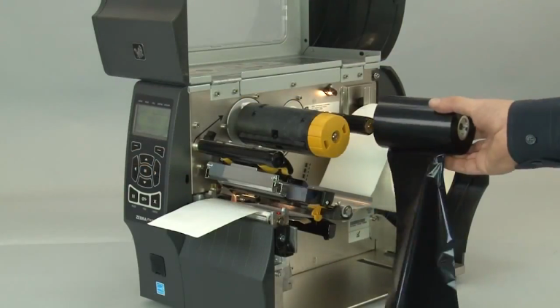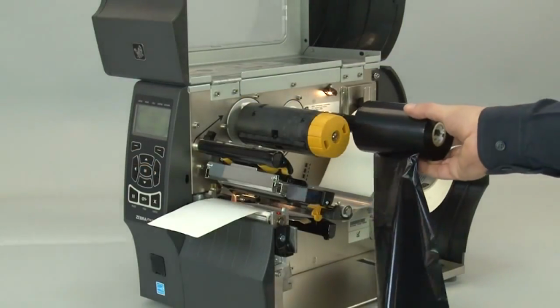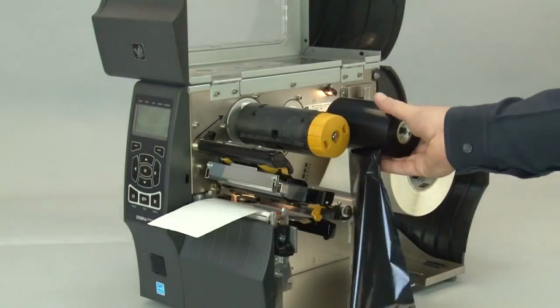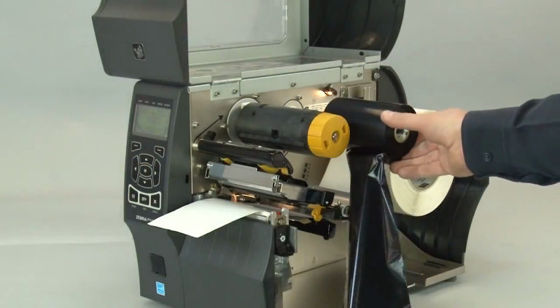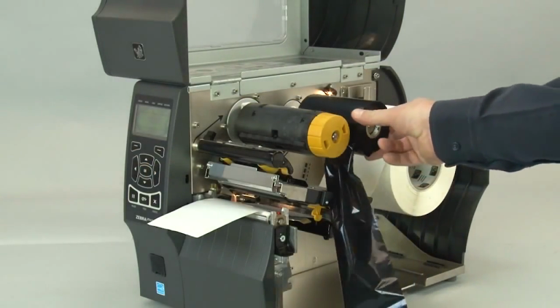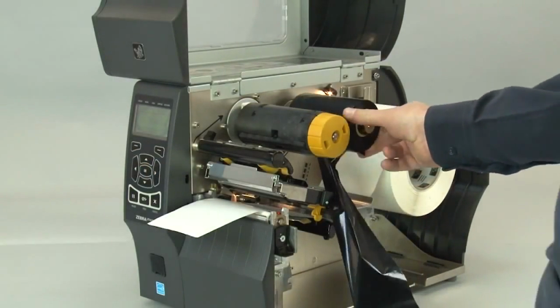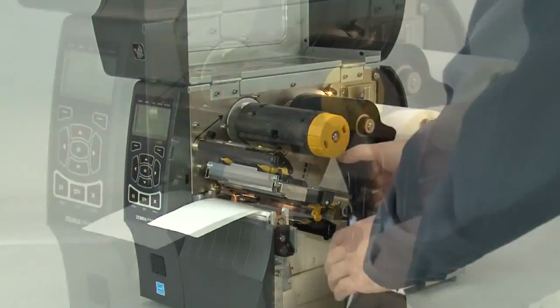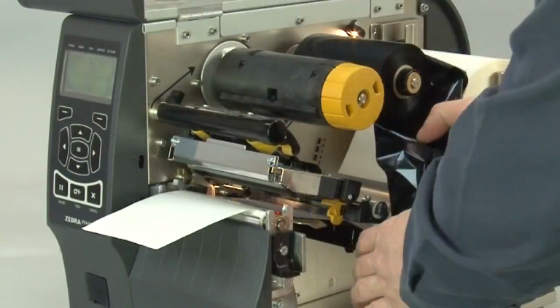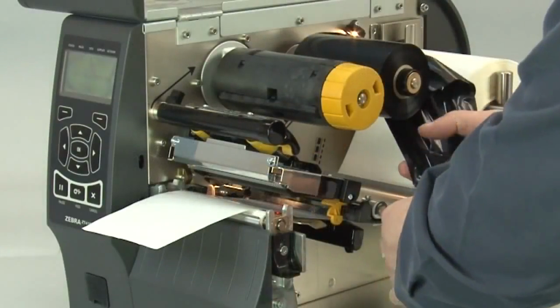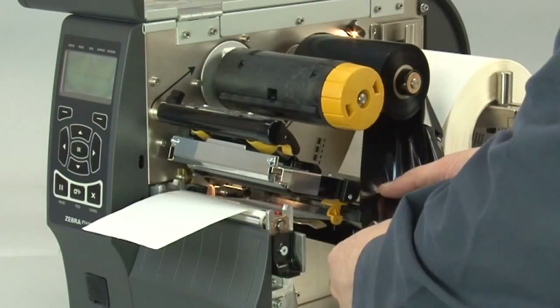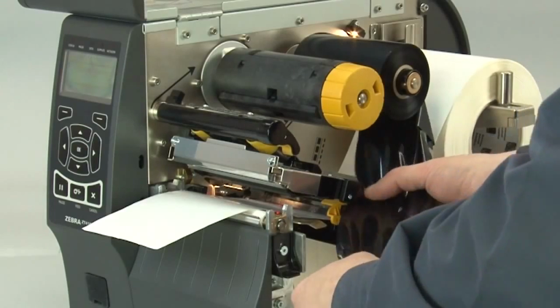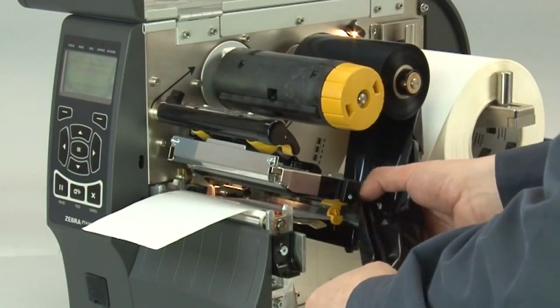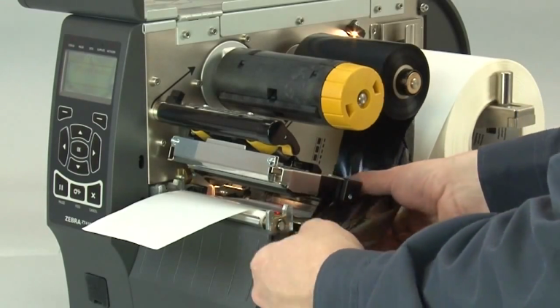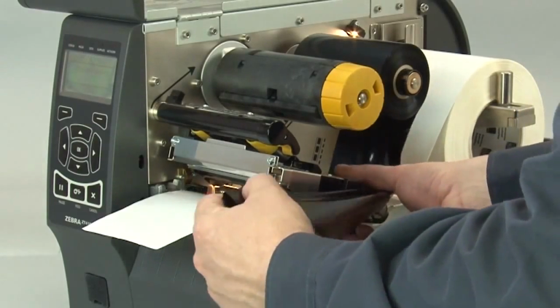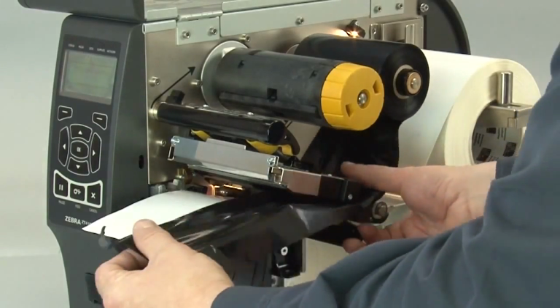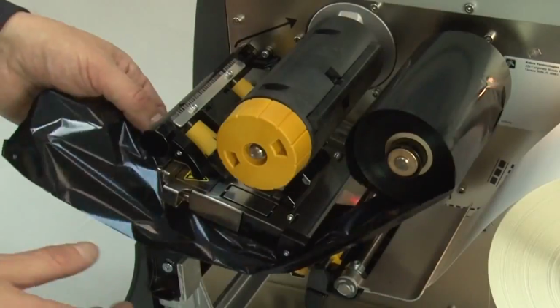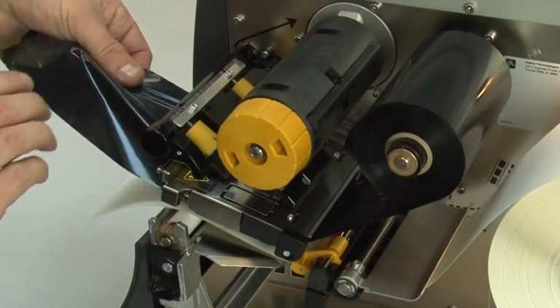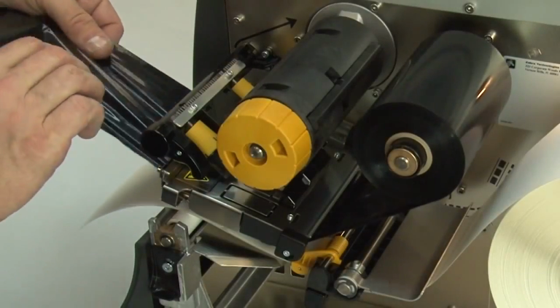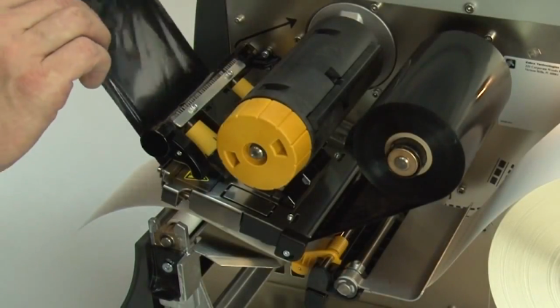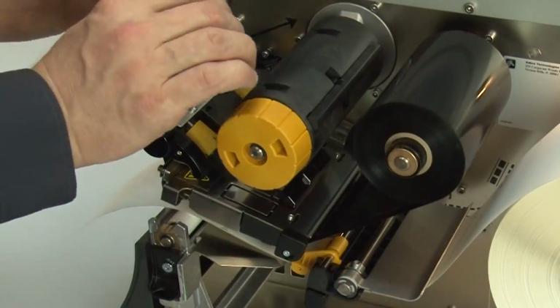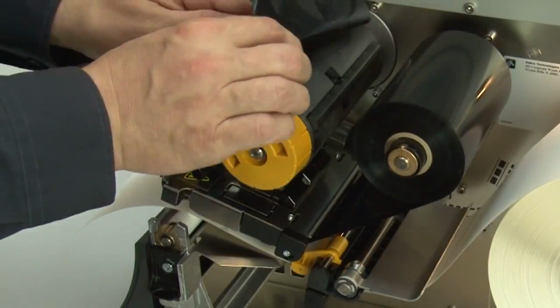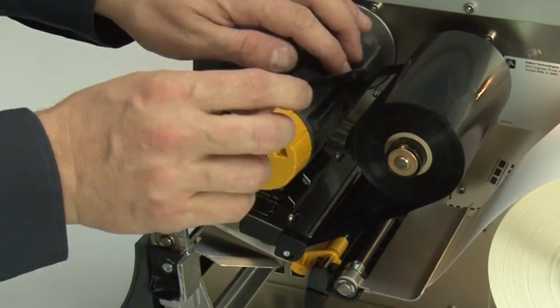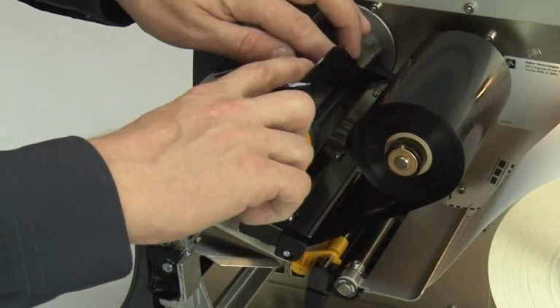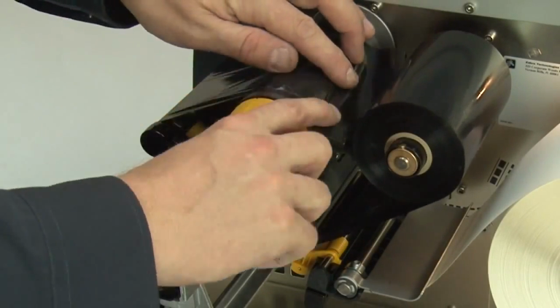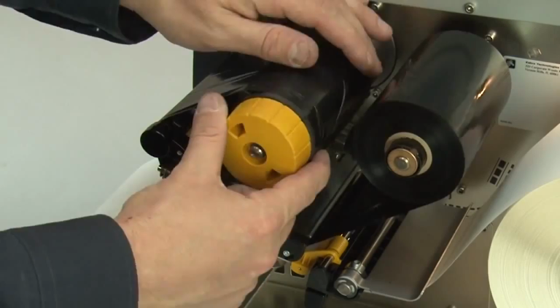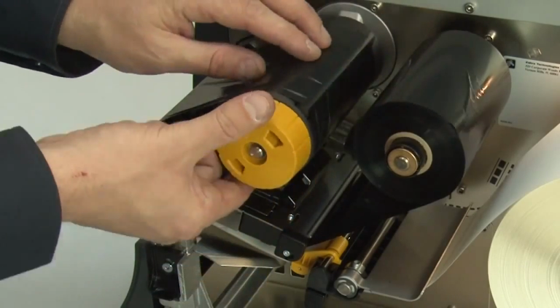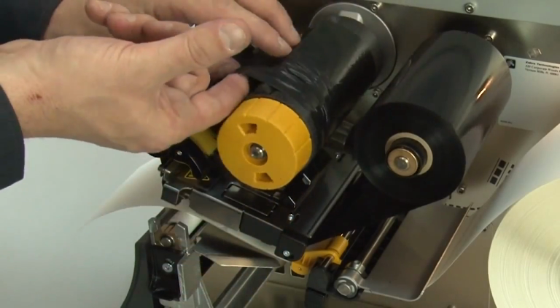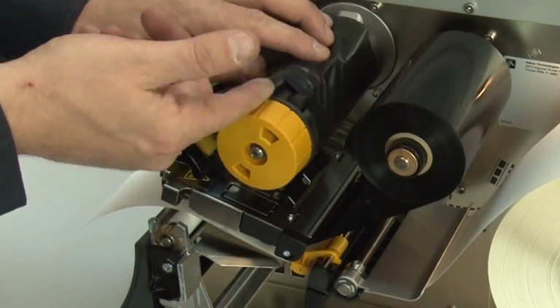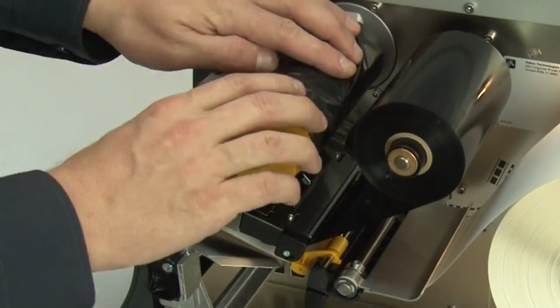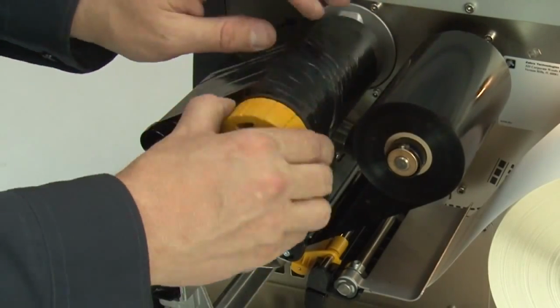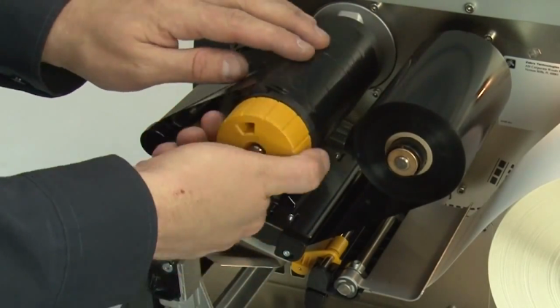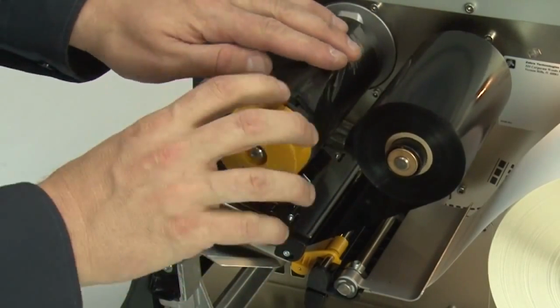Place the ribbon on the ribbon supply spindle and push it back. Bring the ribbon under the printhead and wrap it around the ribbon take-up spindle. Turn the spindle to remove any ribbon slack.